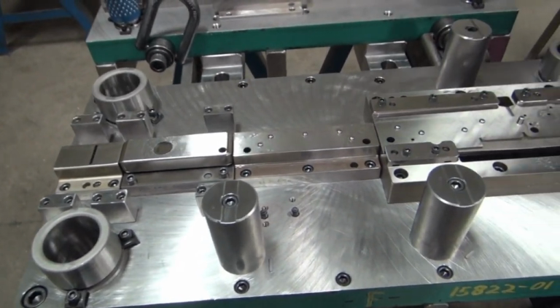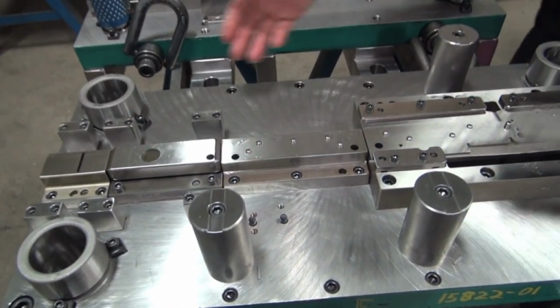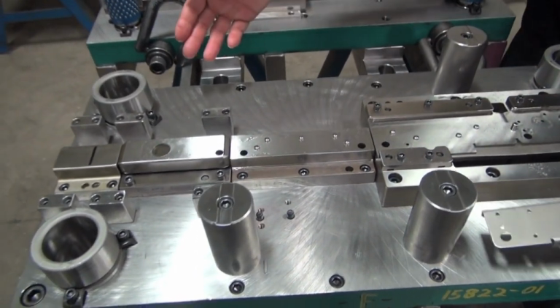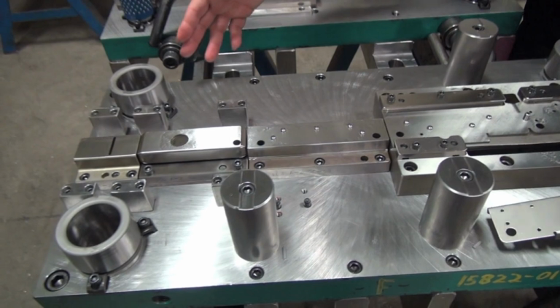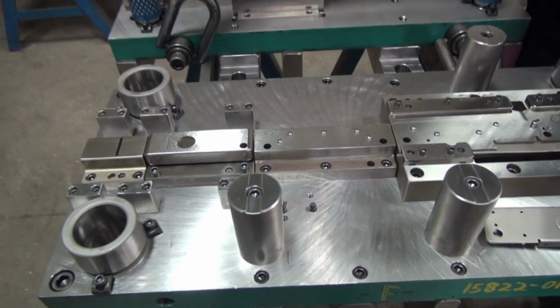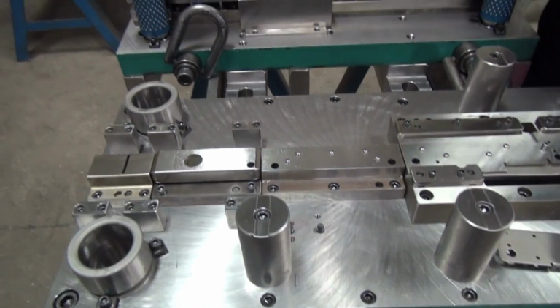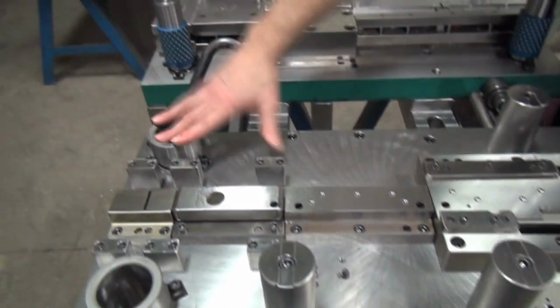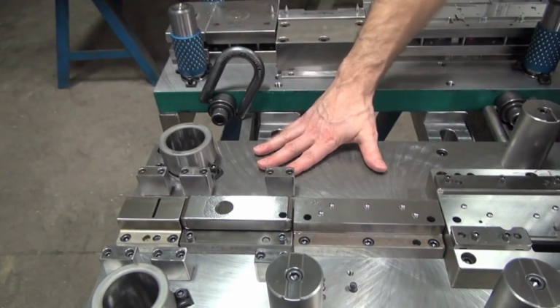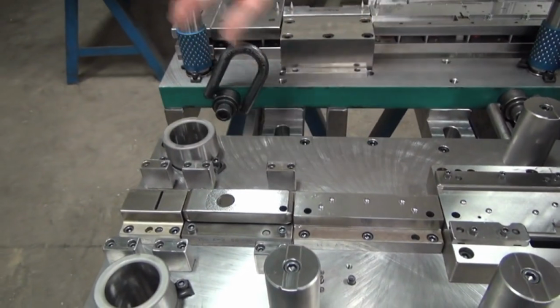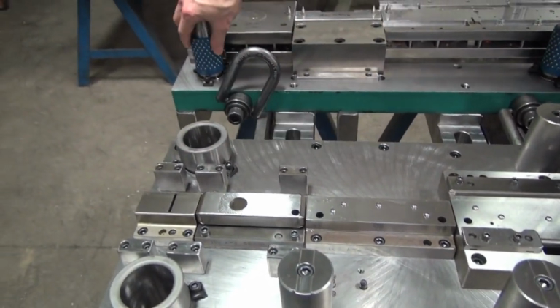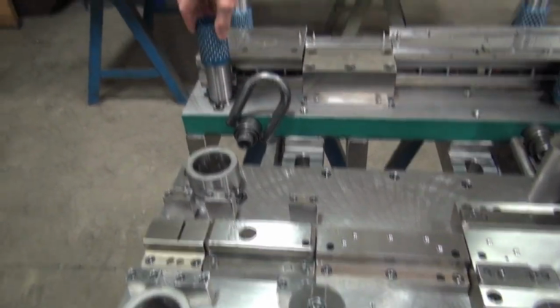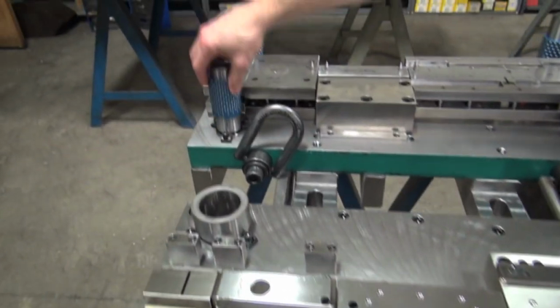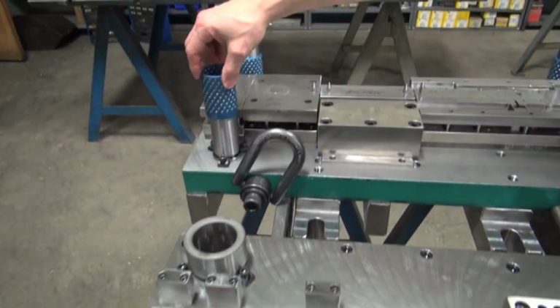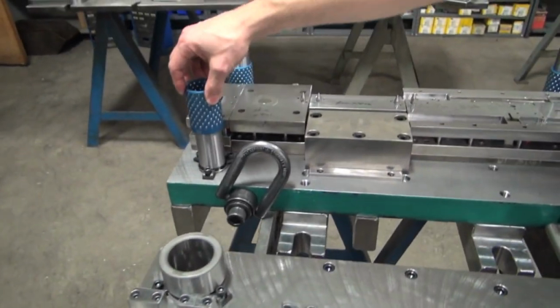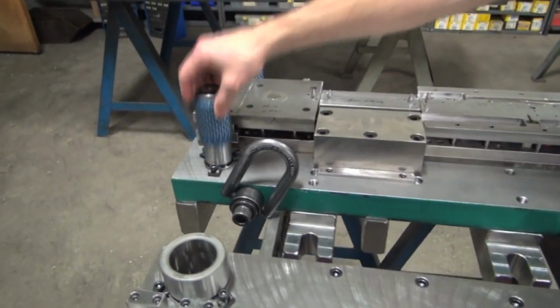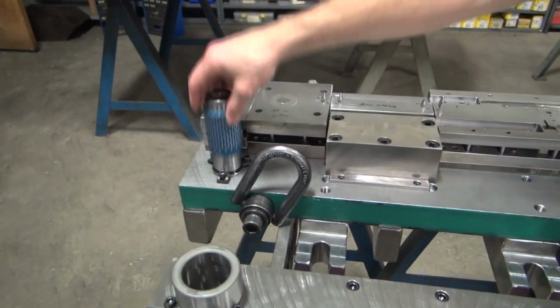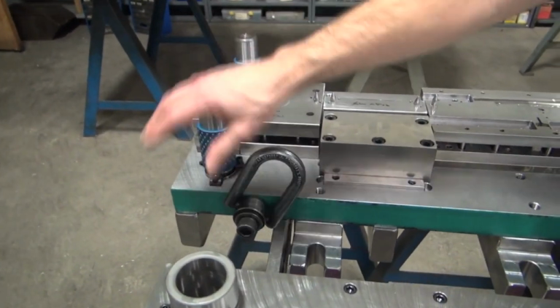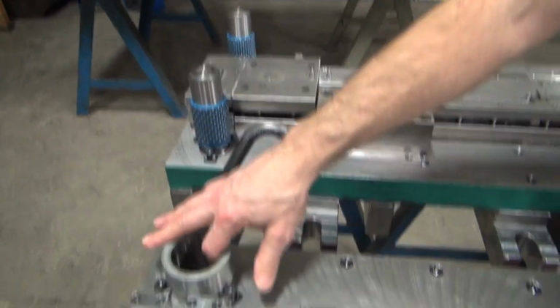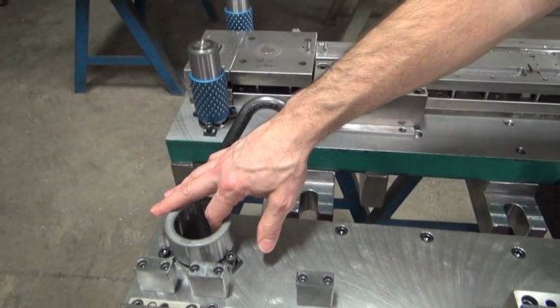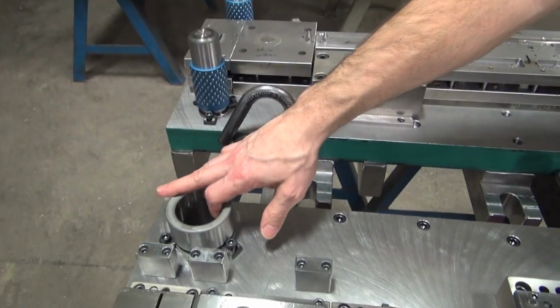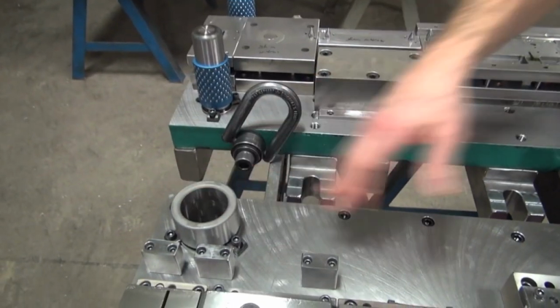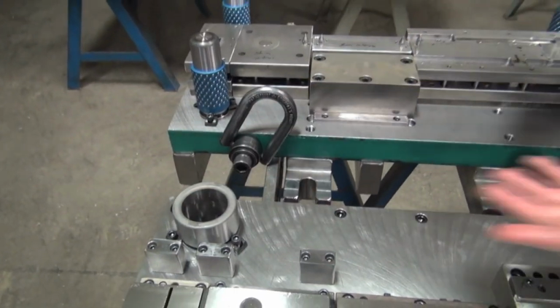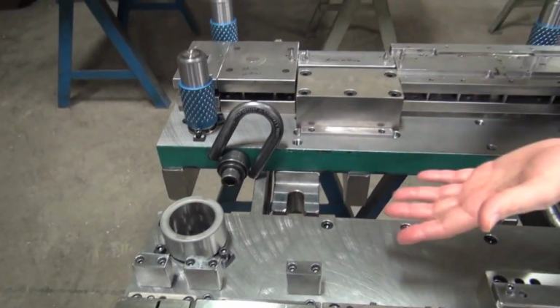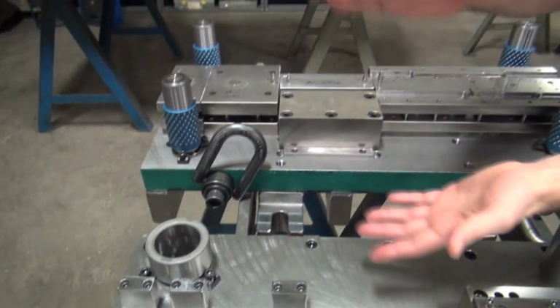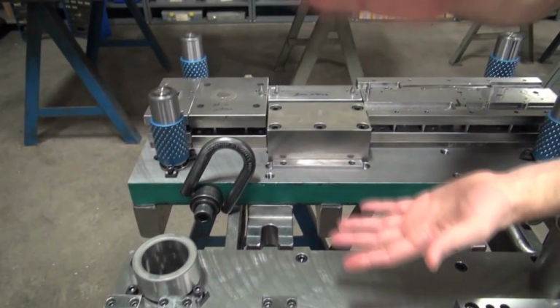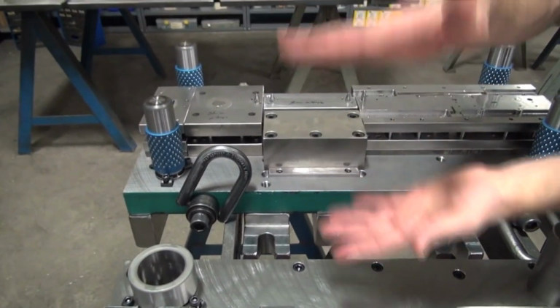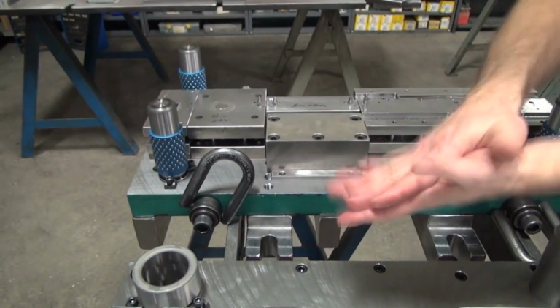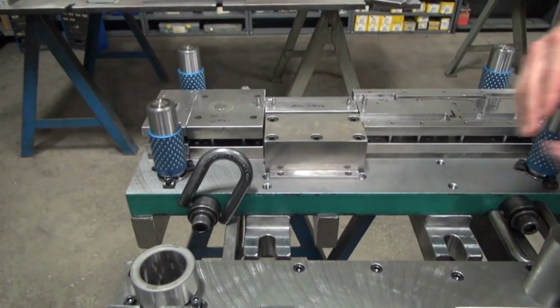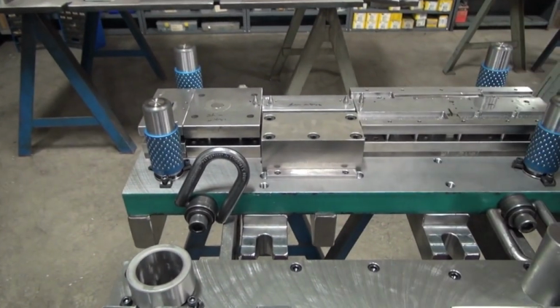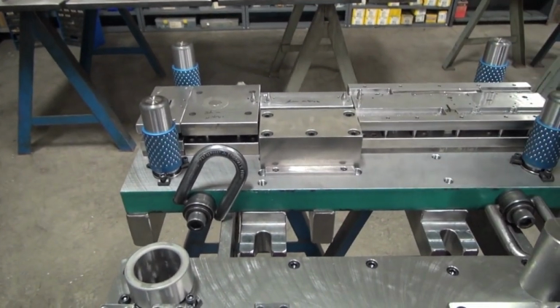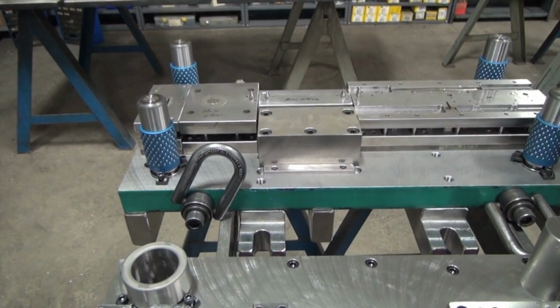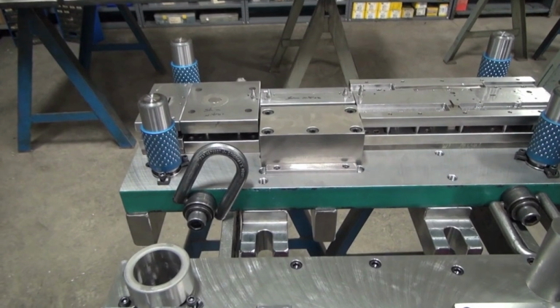This particular tool on the die set end of it, we've got roller bearings that fit in the bushings, and their job is to keep this thing nice and accurate every time it comes closed.